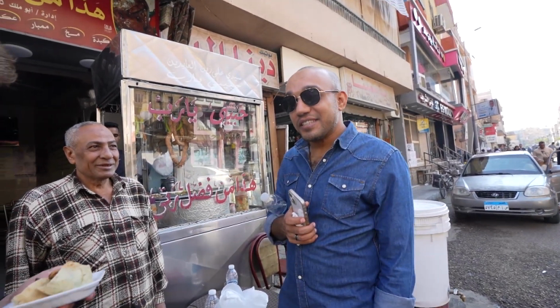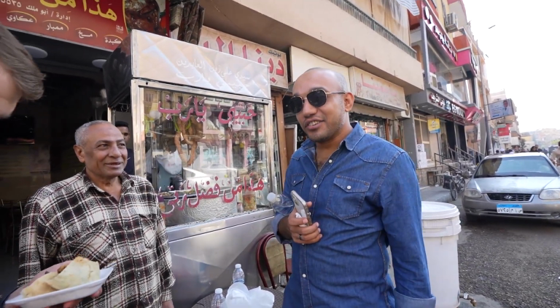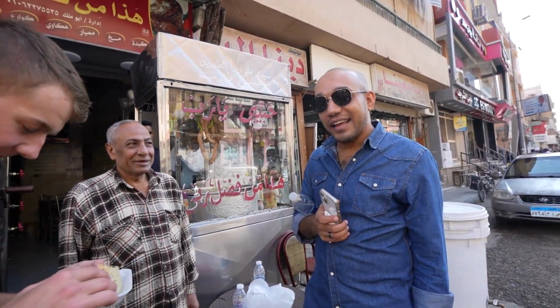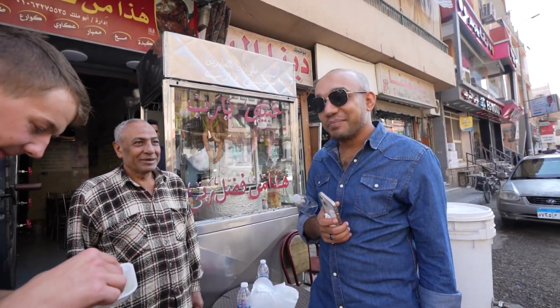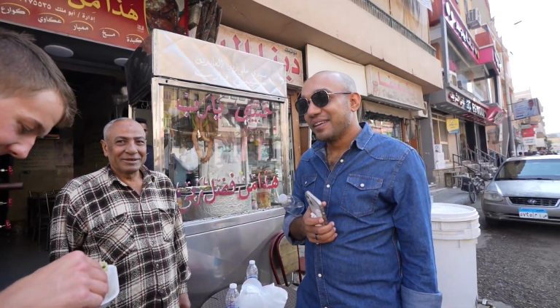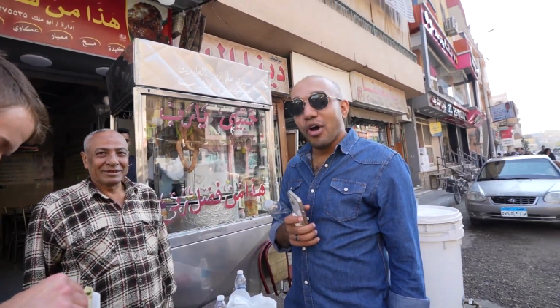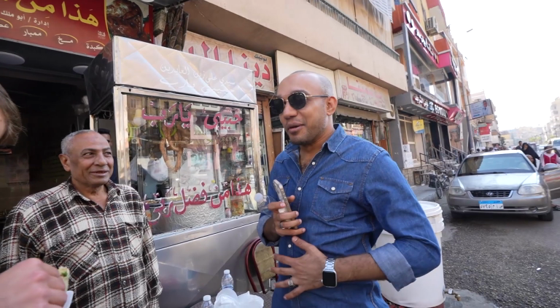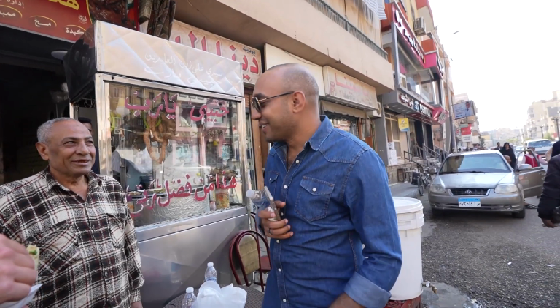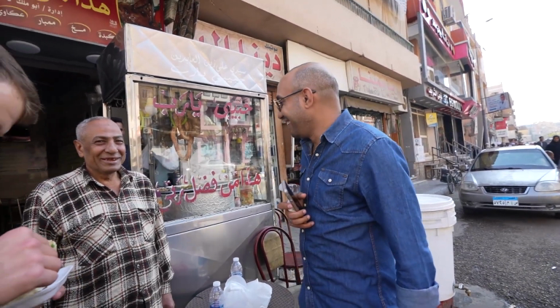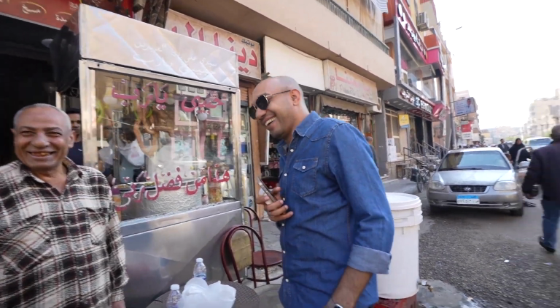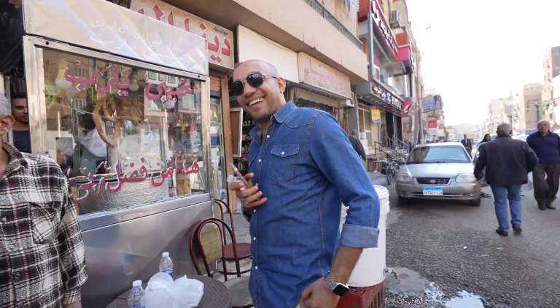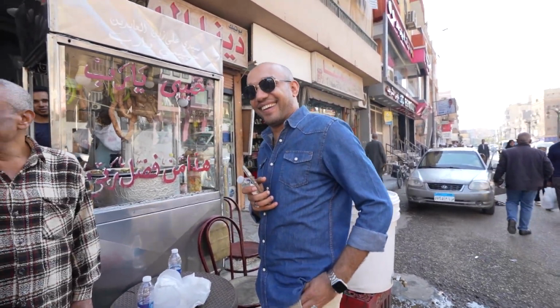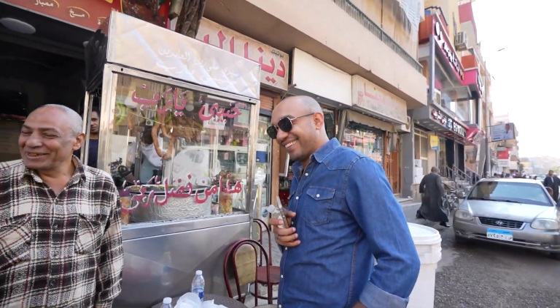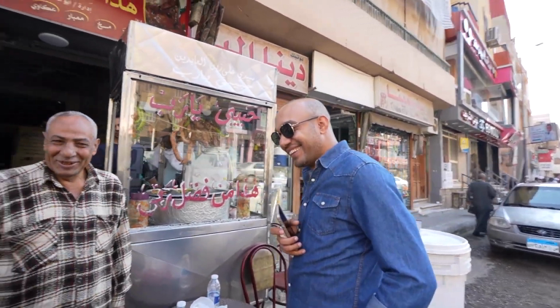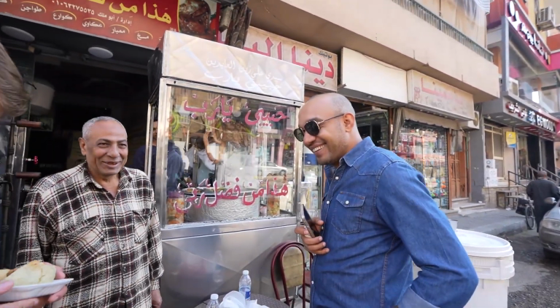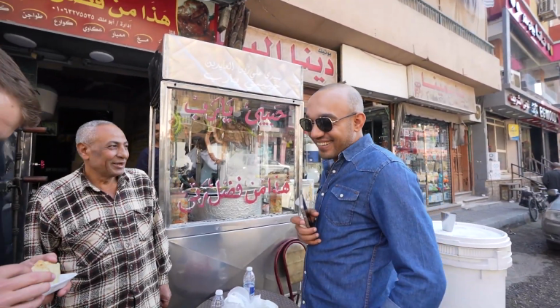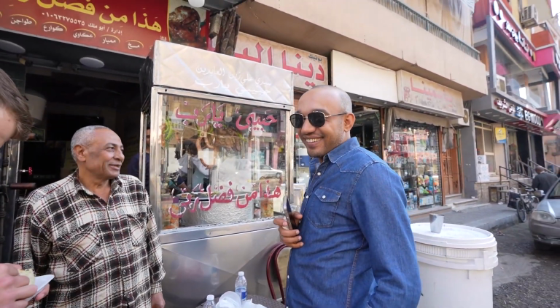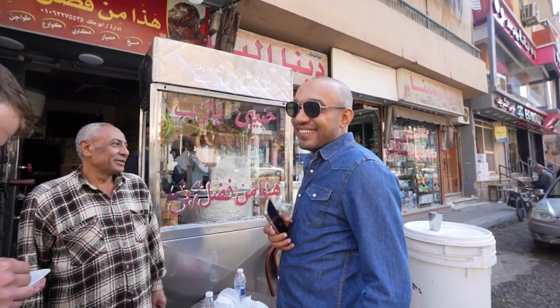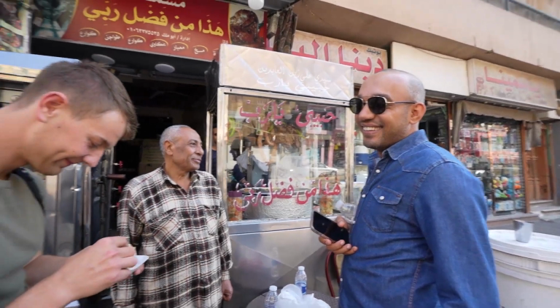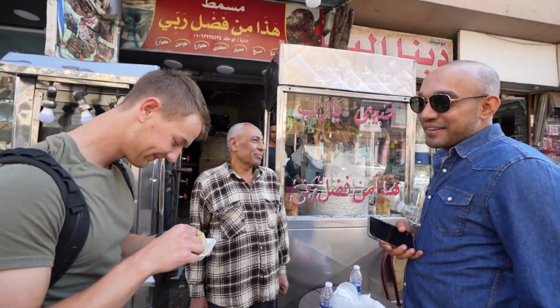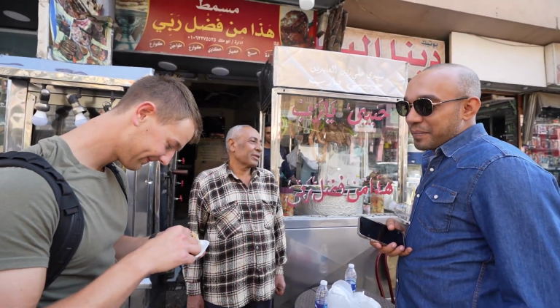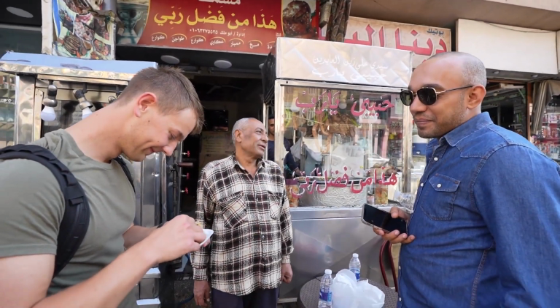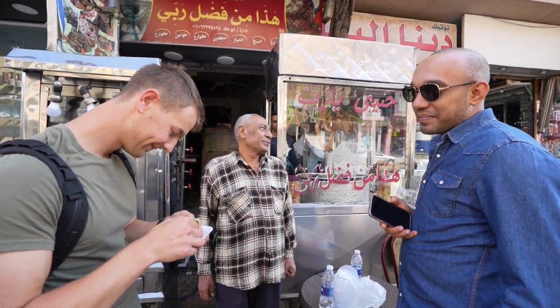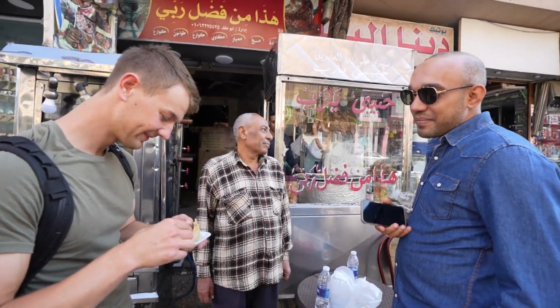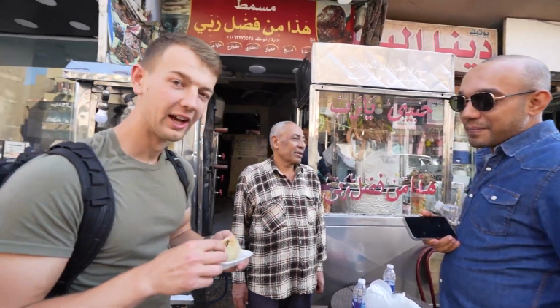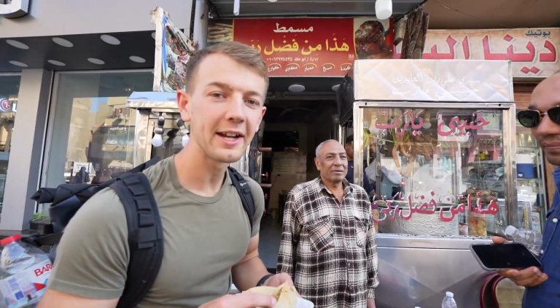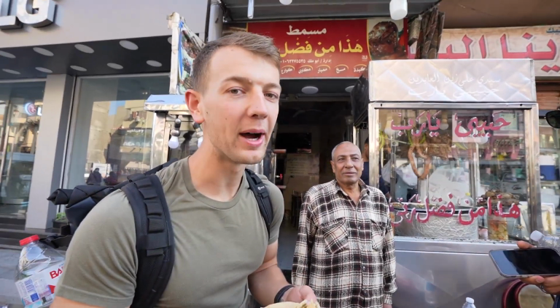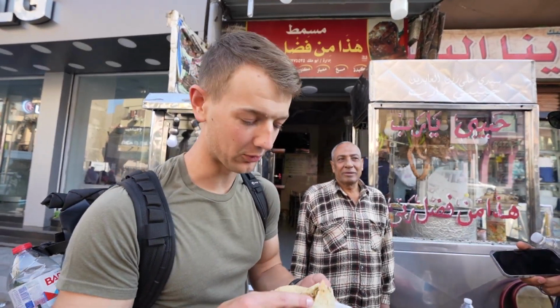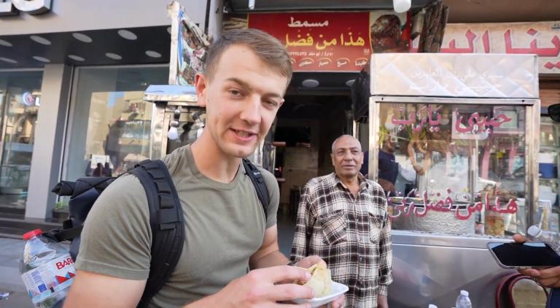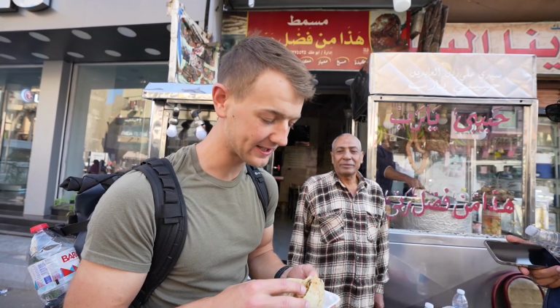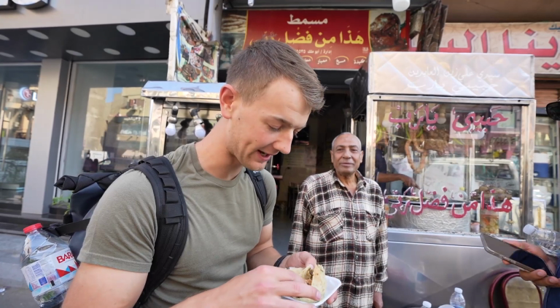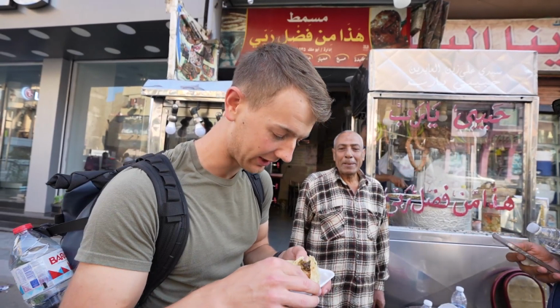It's delicious. I like it. I took a bite — that's a win. That's as far as I'm going today.